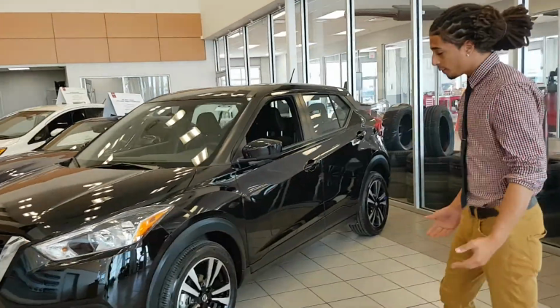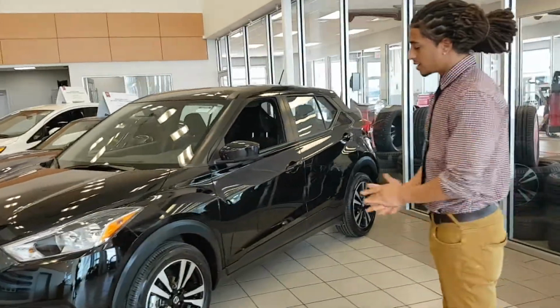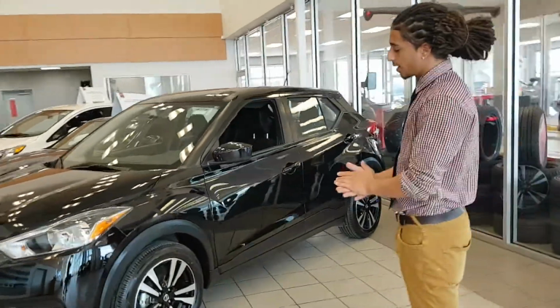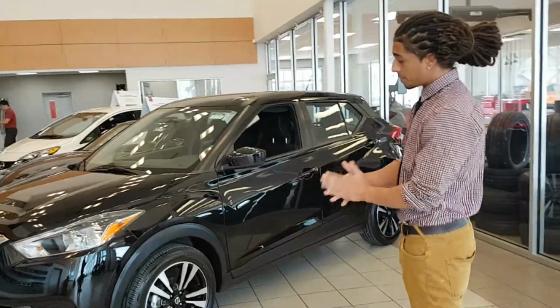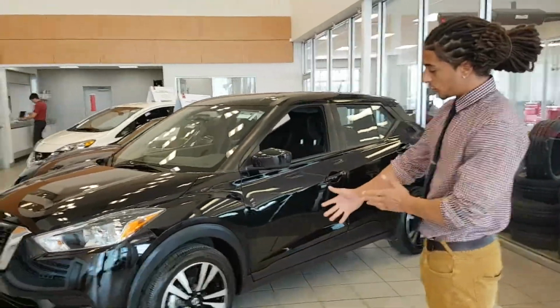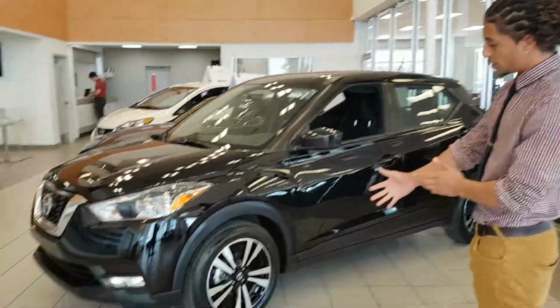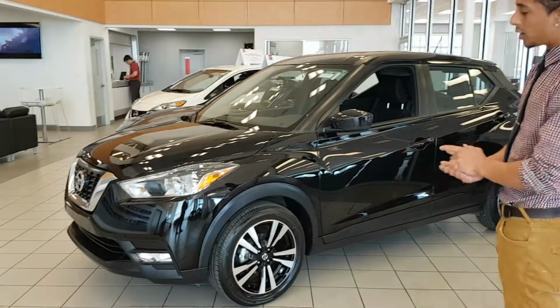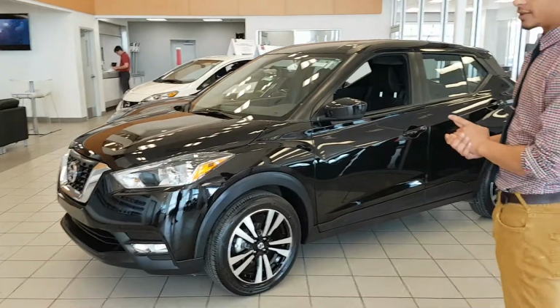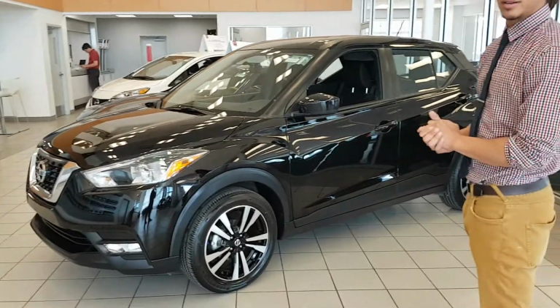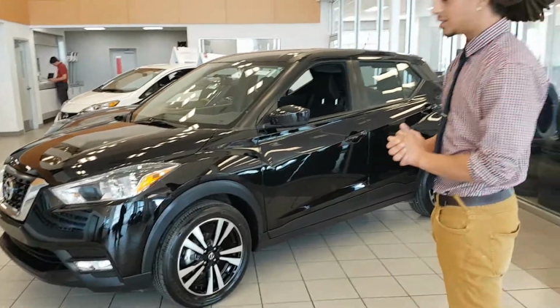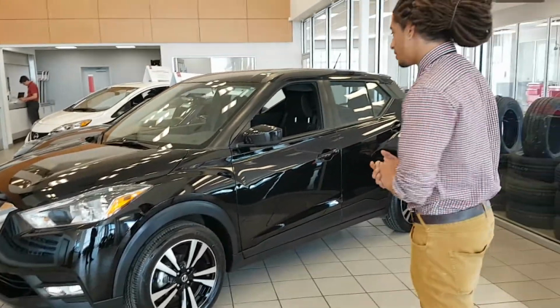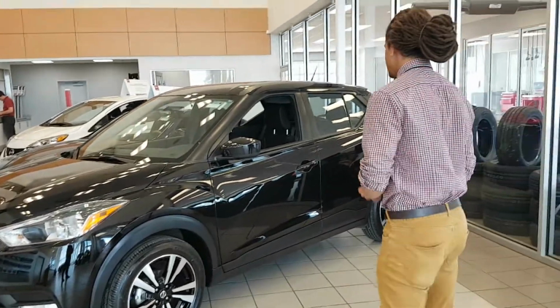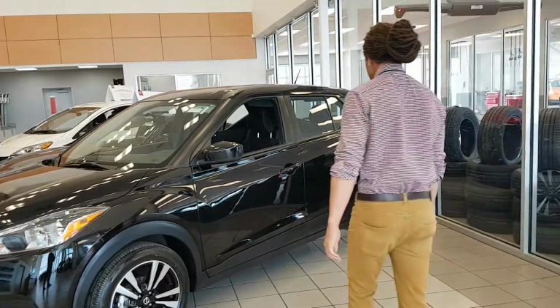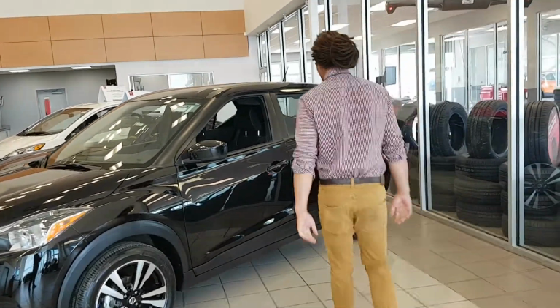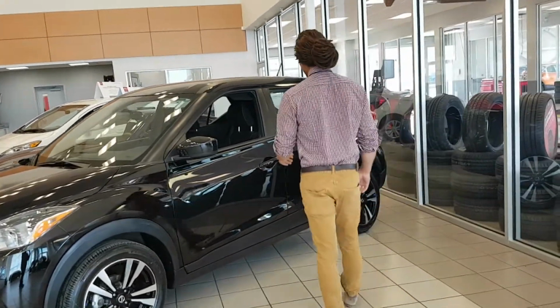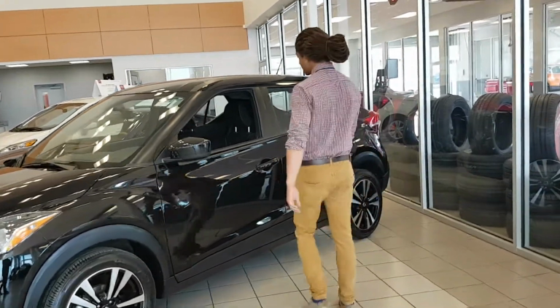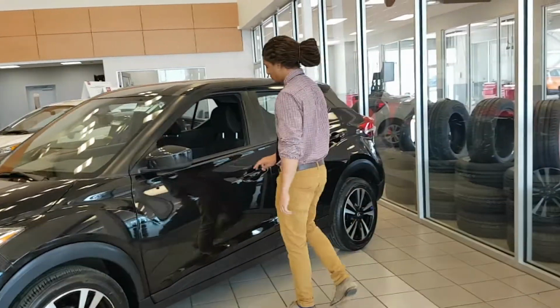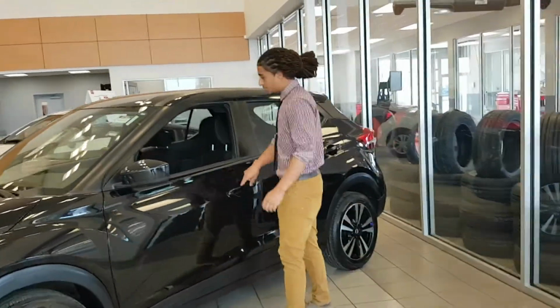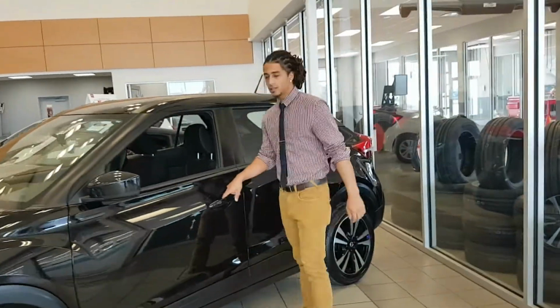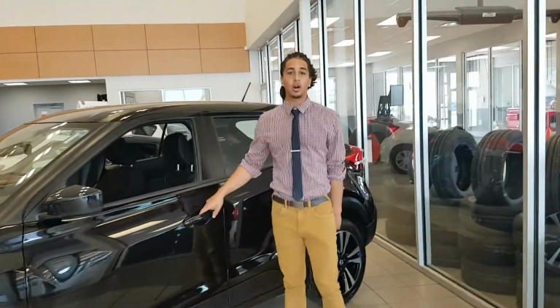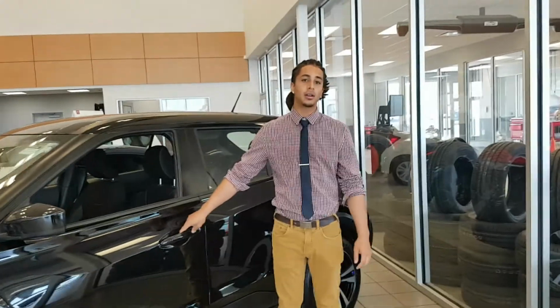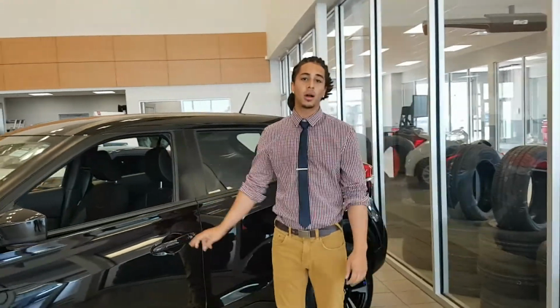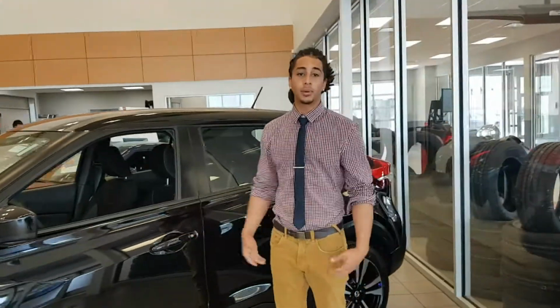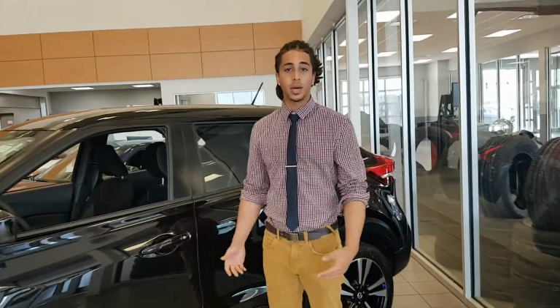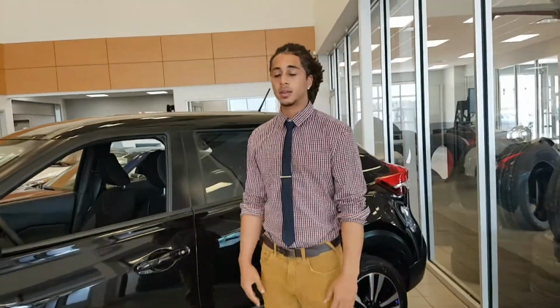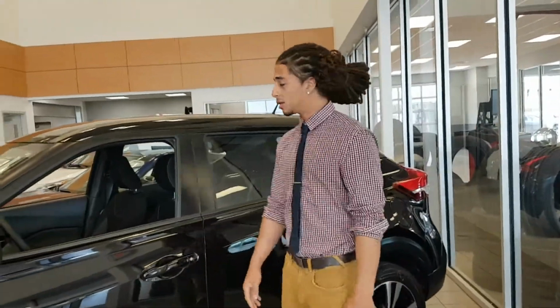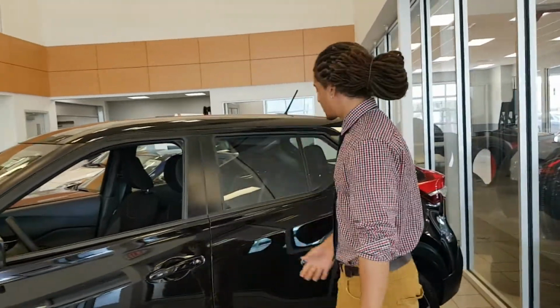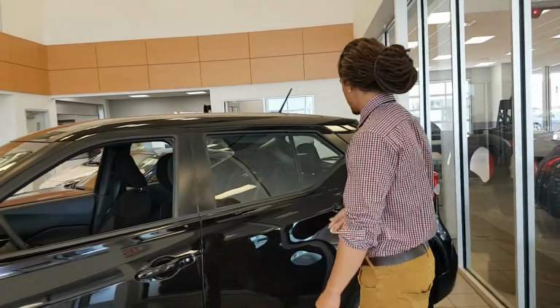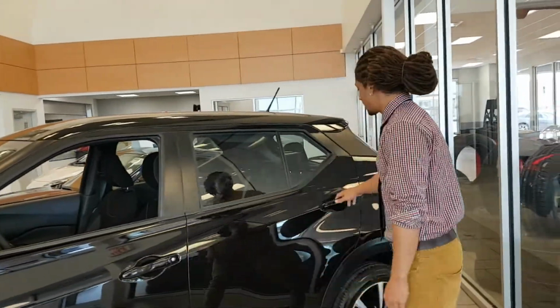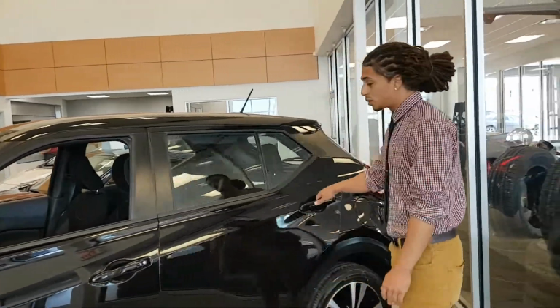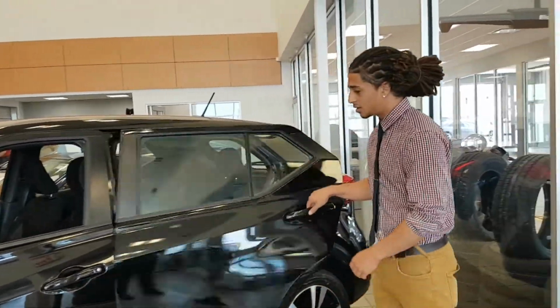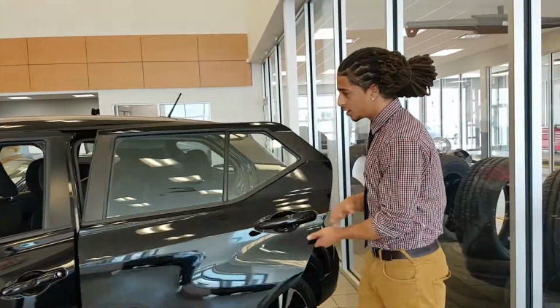Really nice equipment — you get beautiful alloy wheels on this one, 17 inch. You will get your sensing key so you can lock and unlock by pressing the button. It's always nice when you jump inside — it is a push to start ignition.